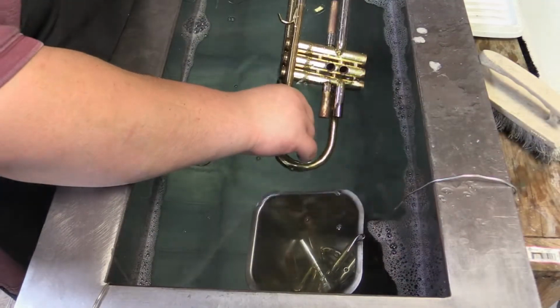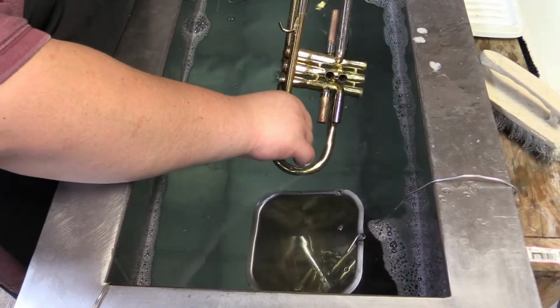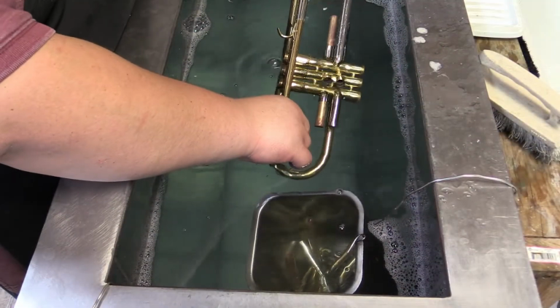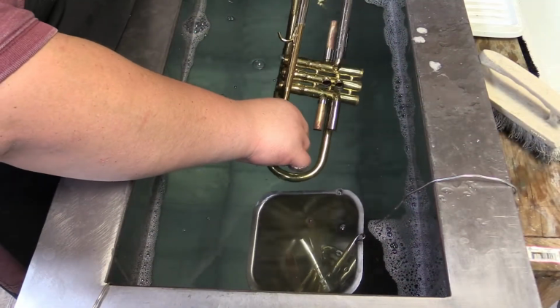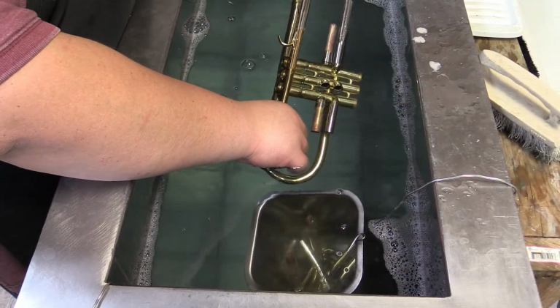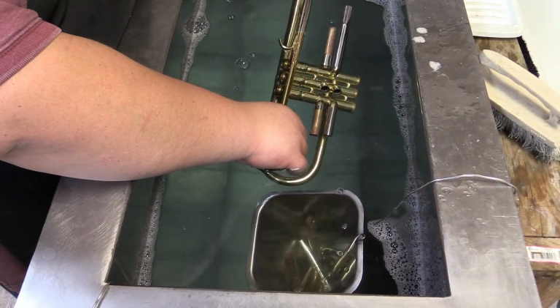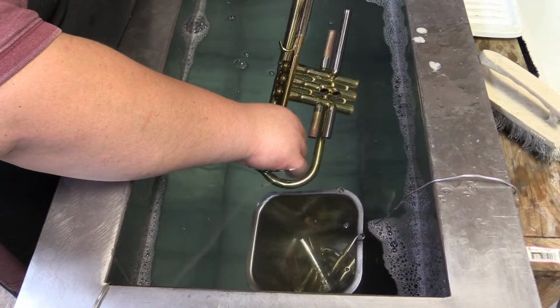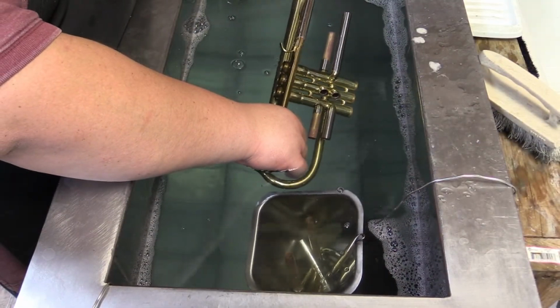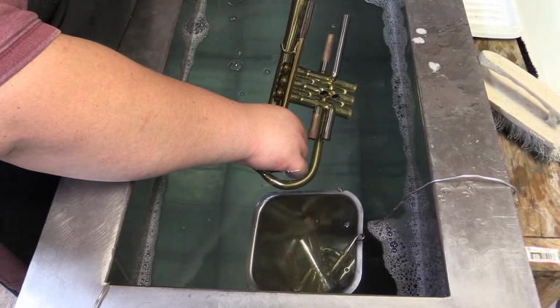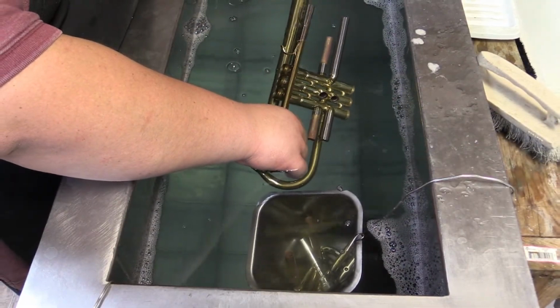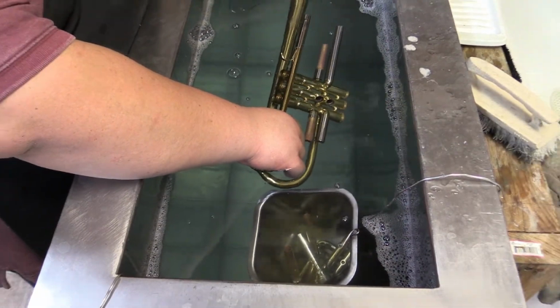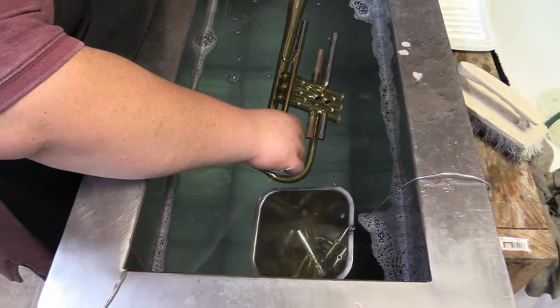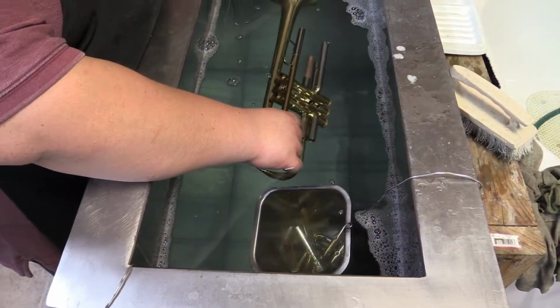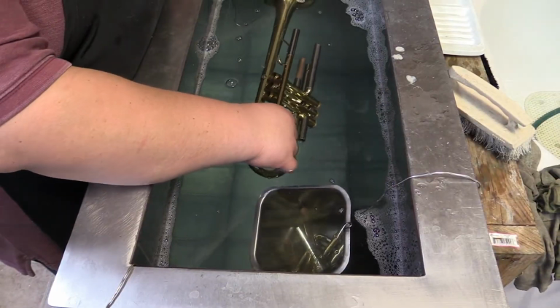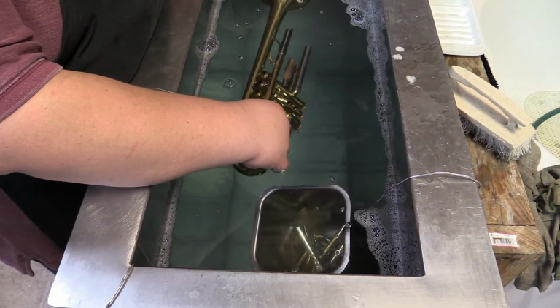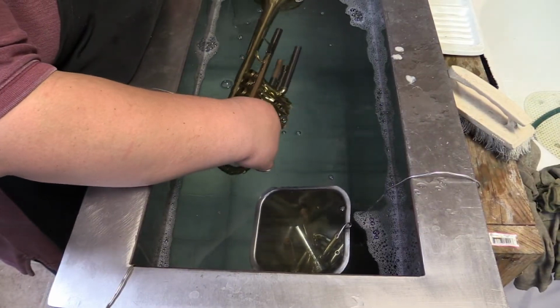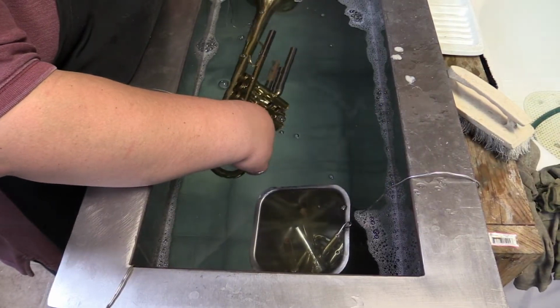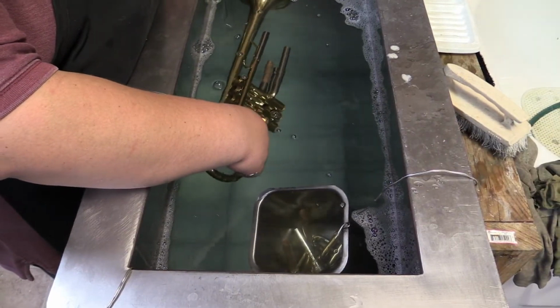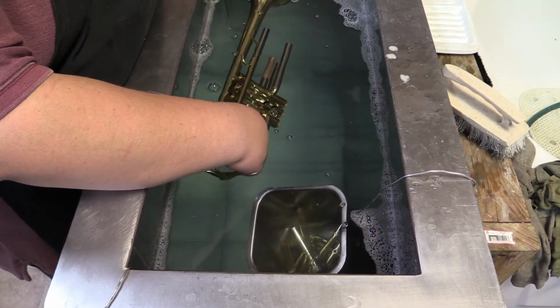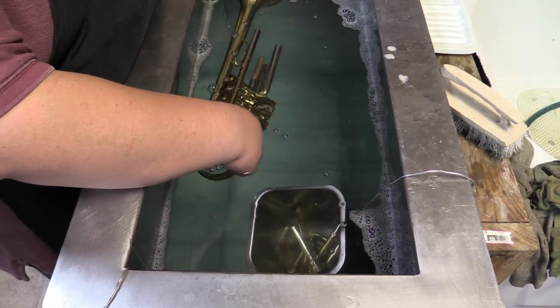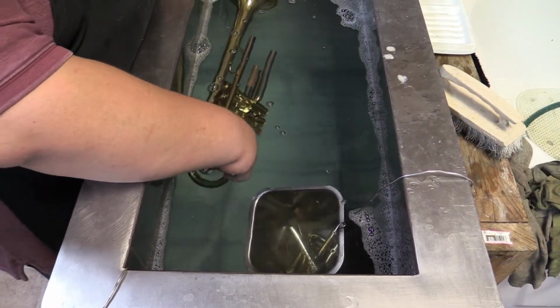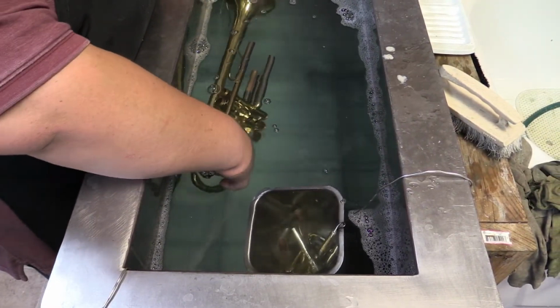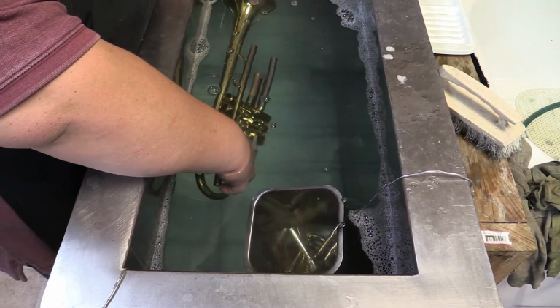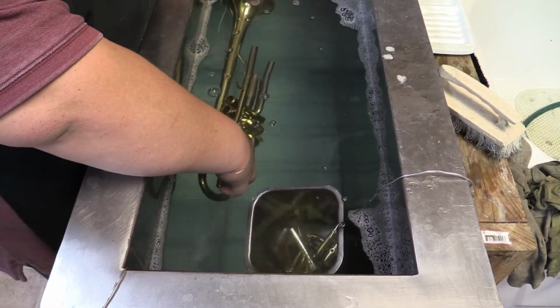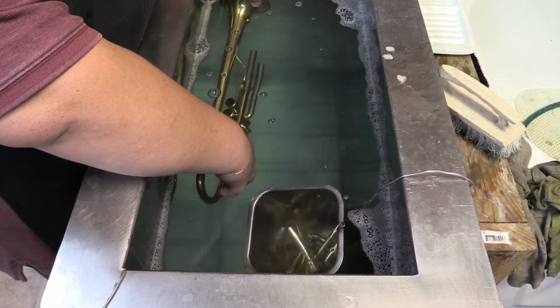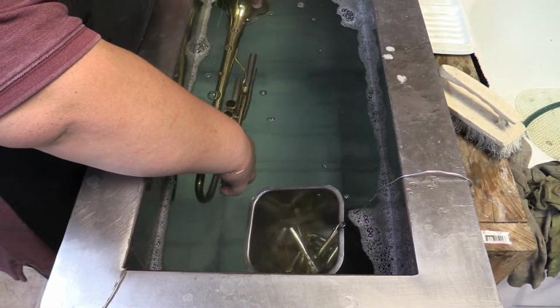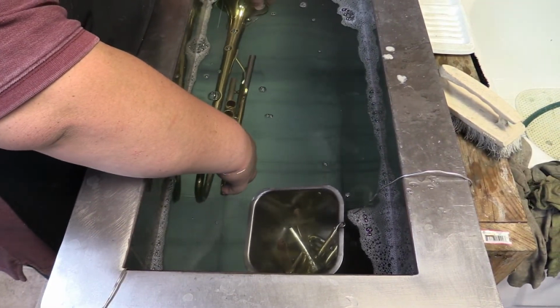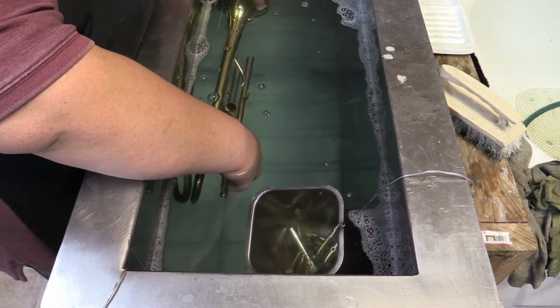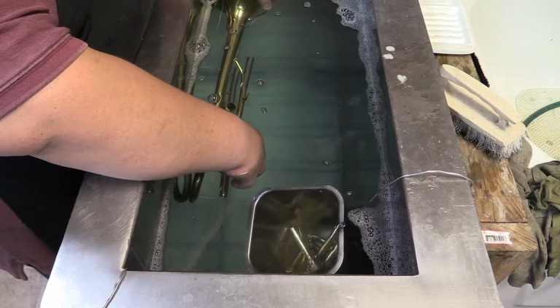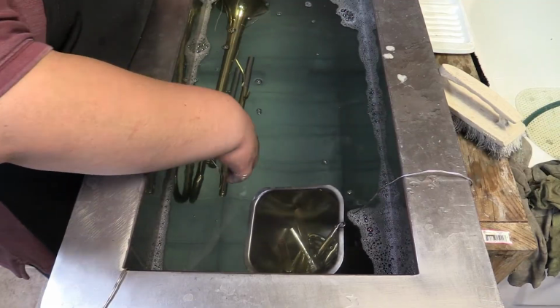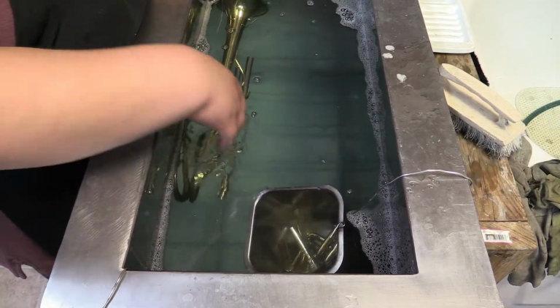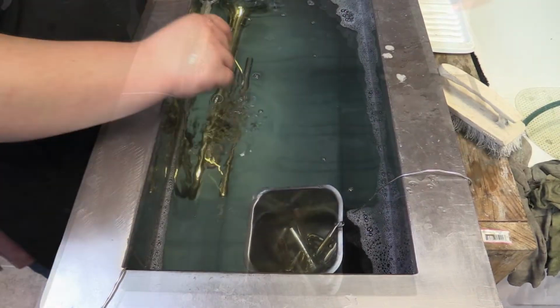Next, we carefully lower the trumpet into the water of the ultrasonic cleaner, making sure it is completely submerged and all tubes are filled with water. It is then secured, hanging in place with metal hooks.